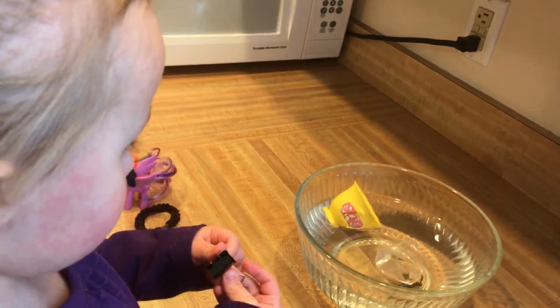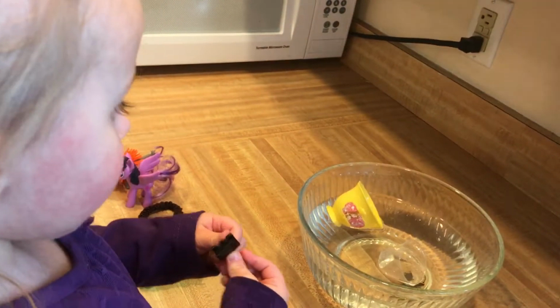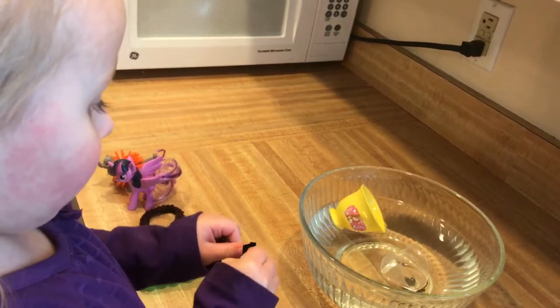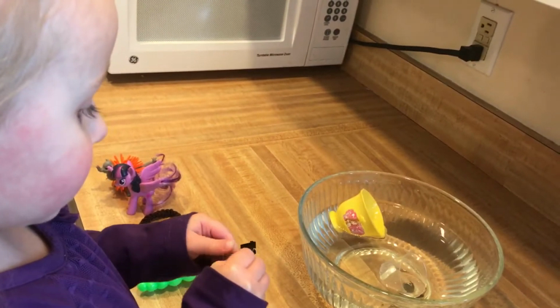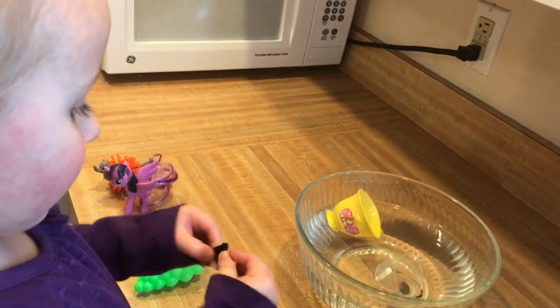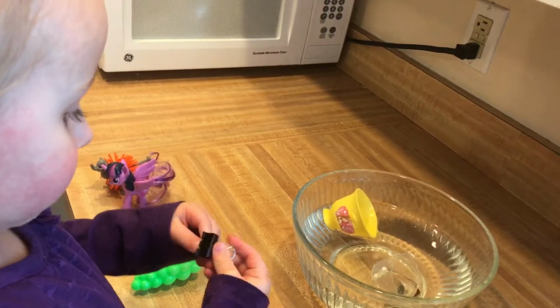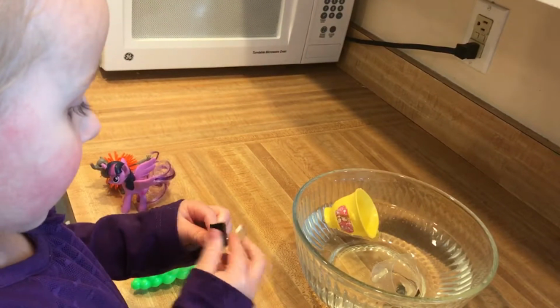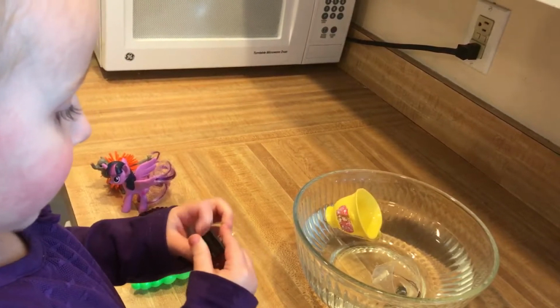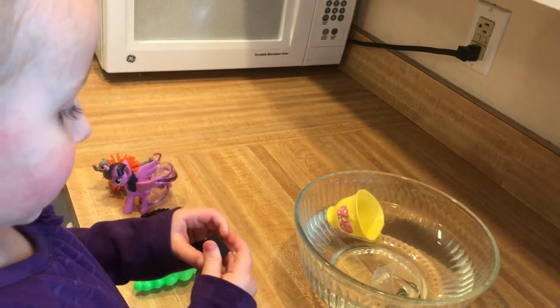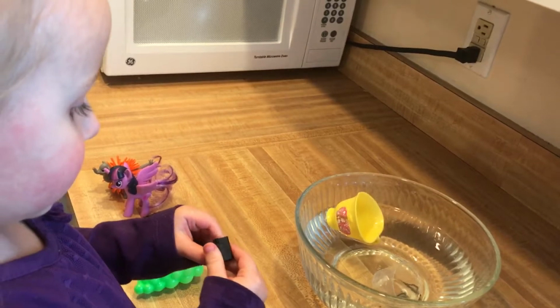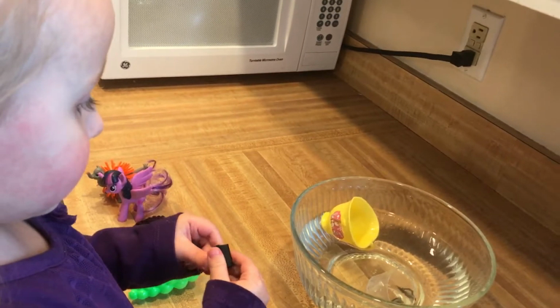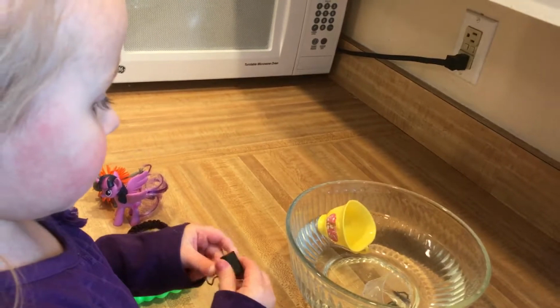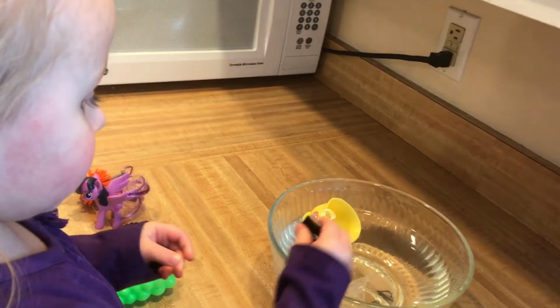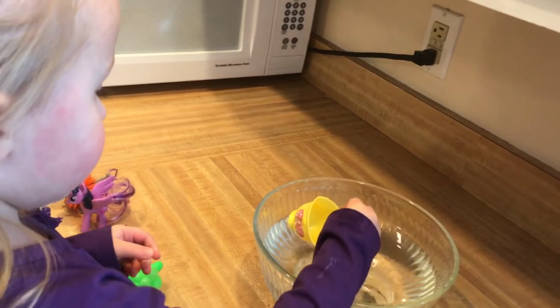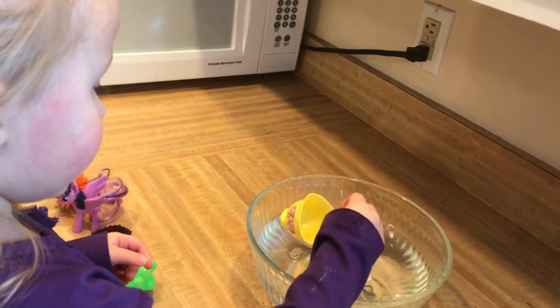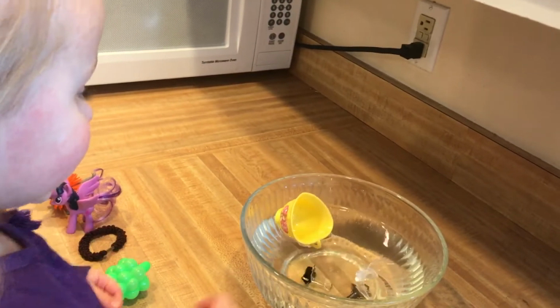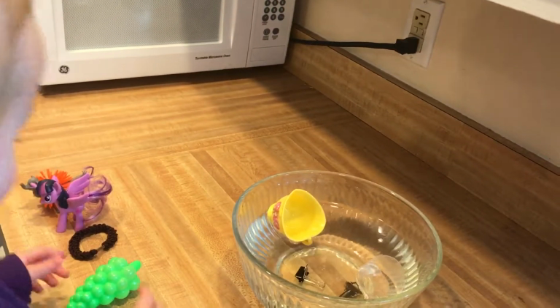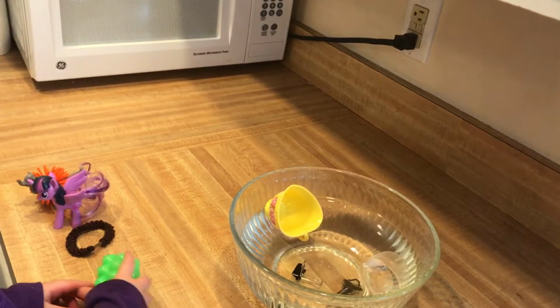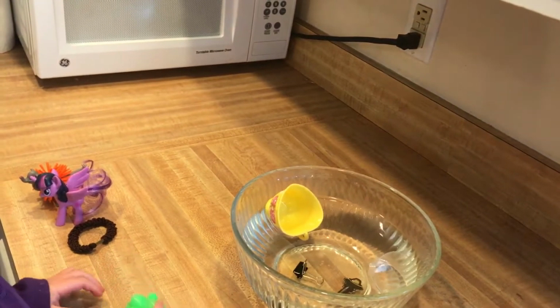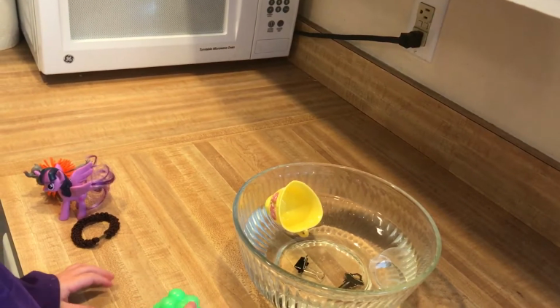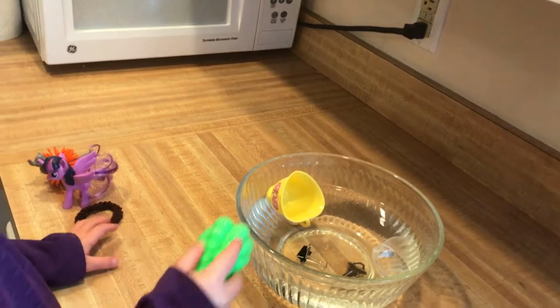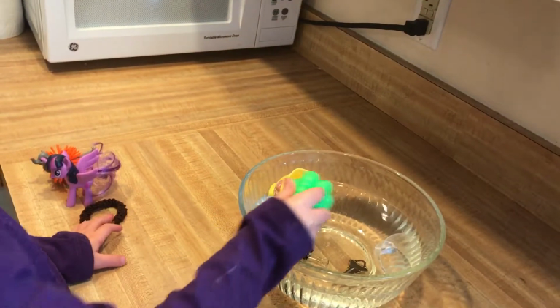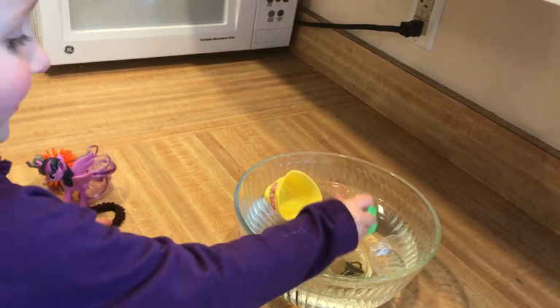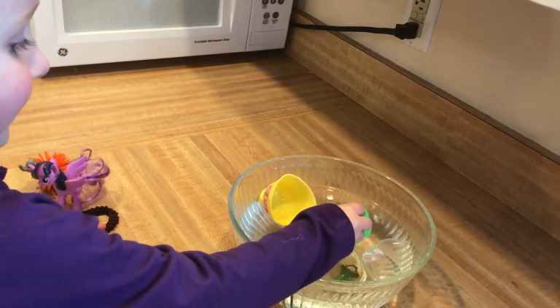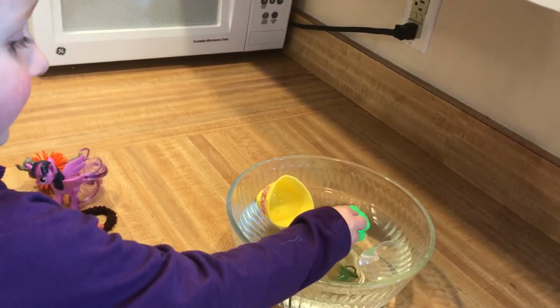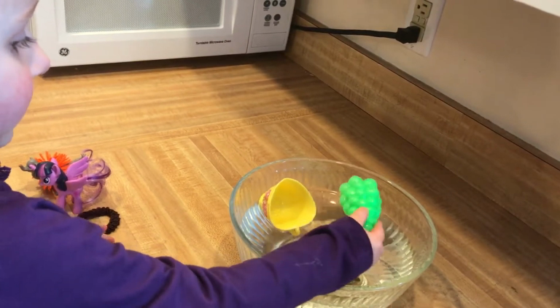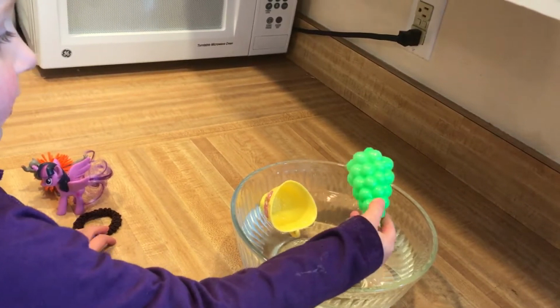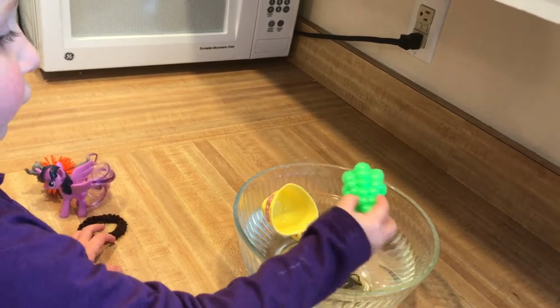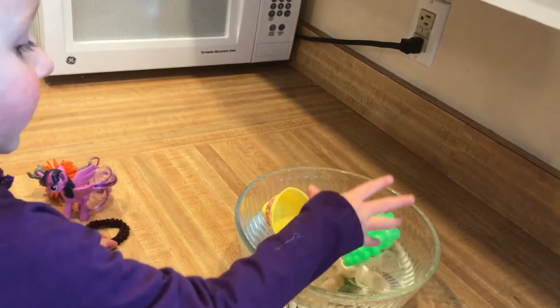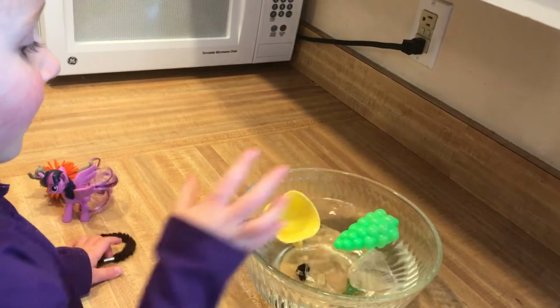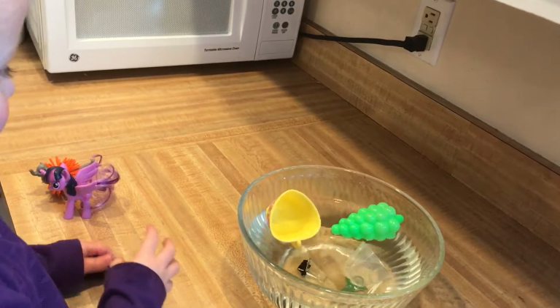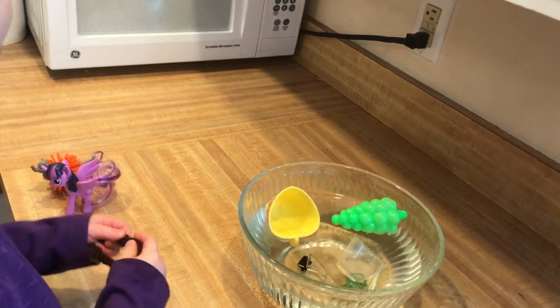One more. Okay, next. A little clip. What do you think? Float. Float? Sinks! It sinks!